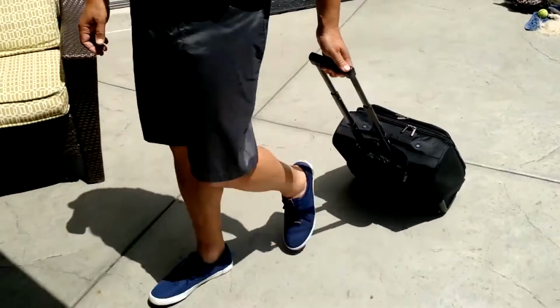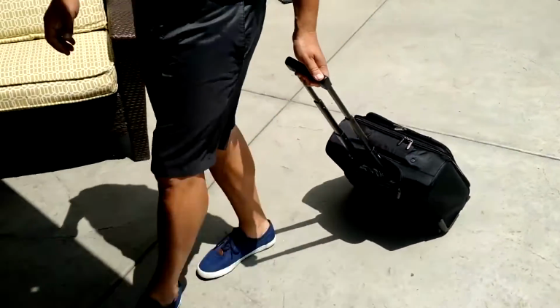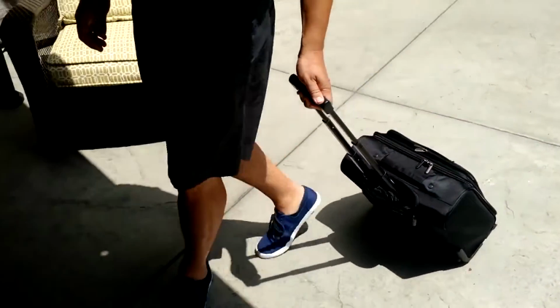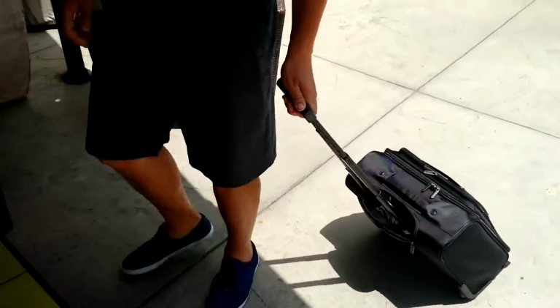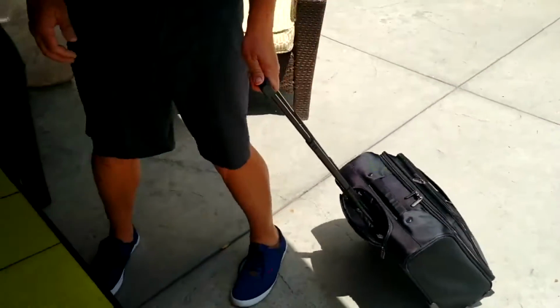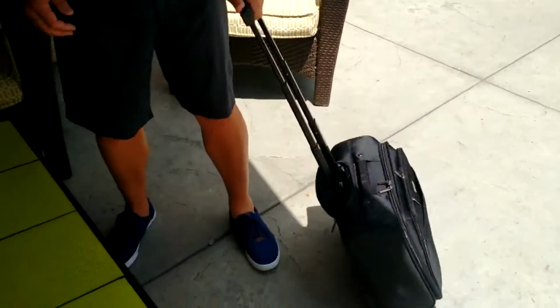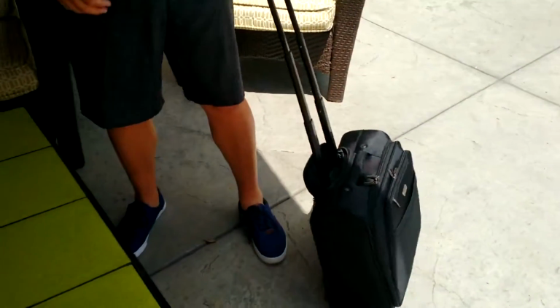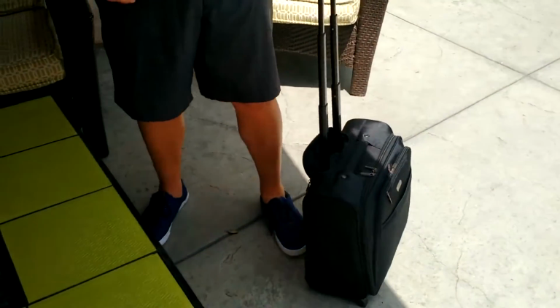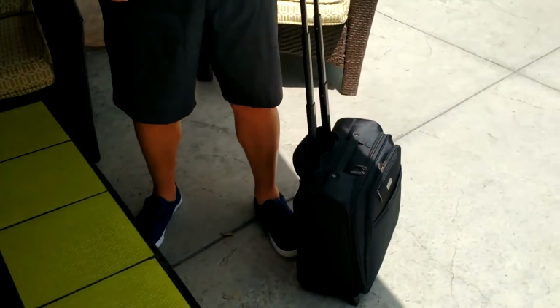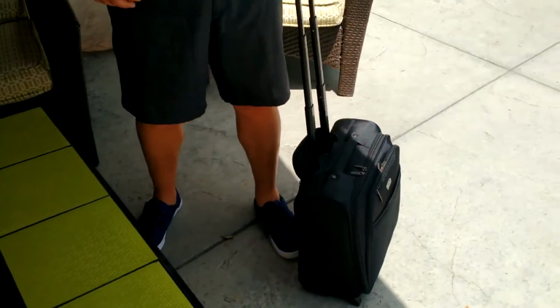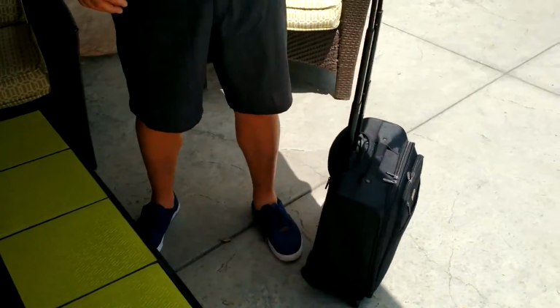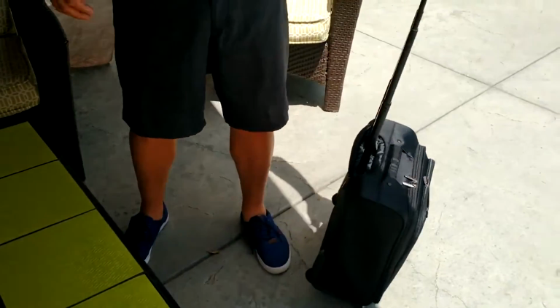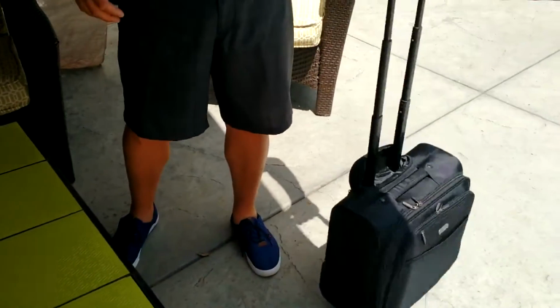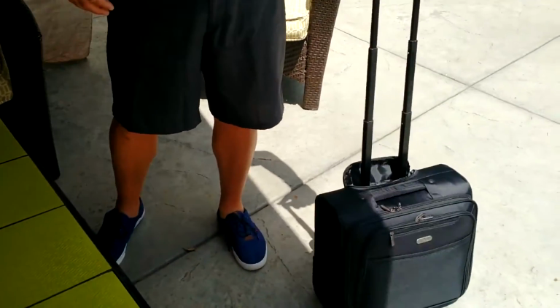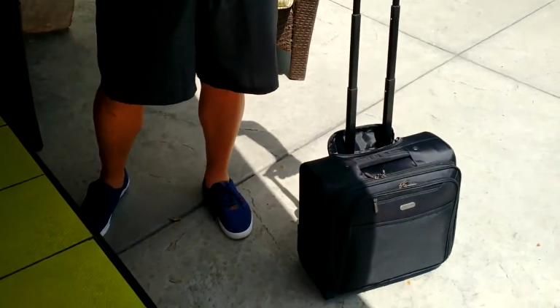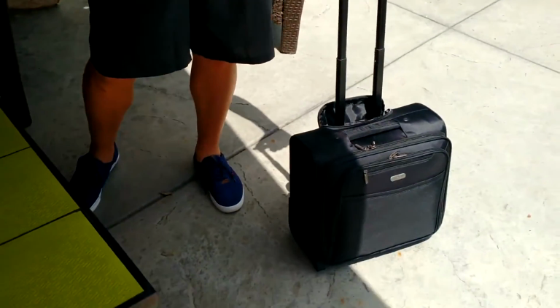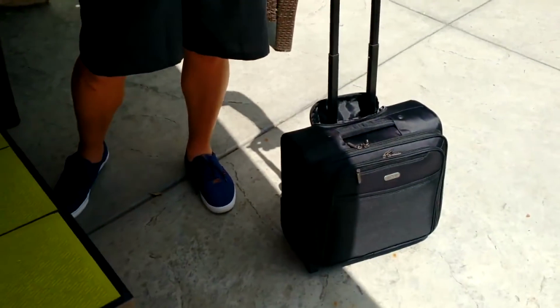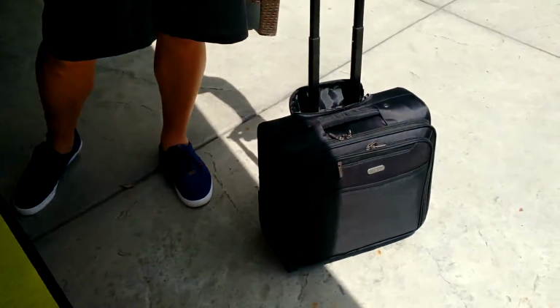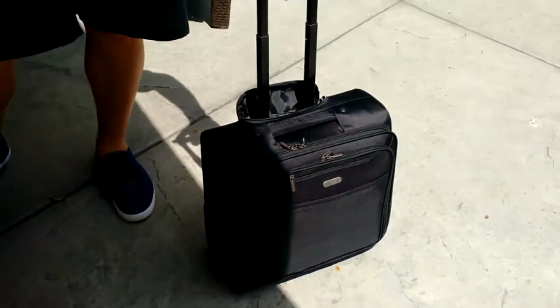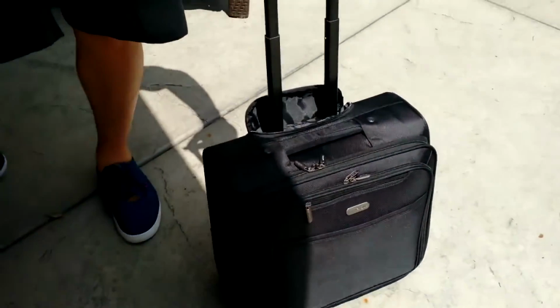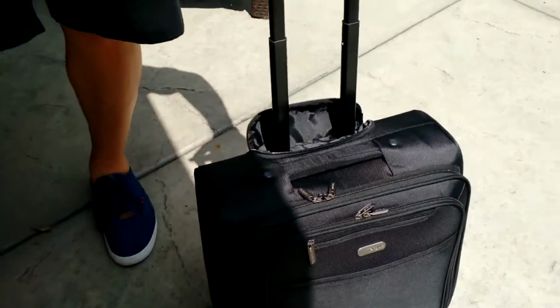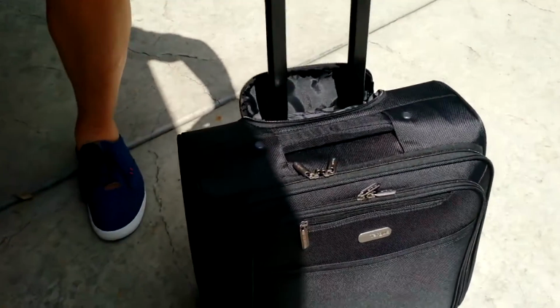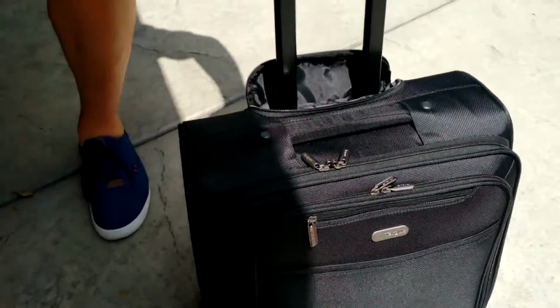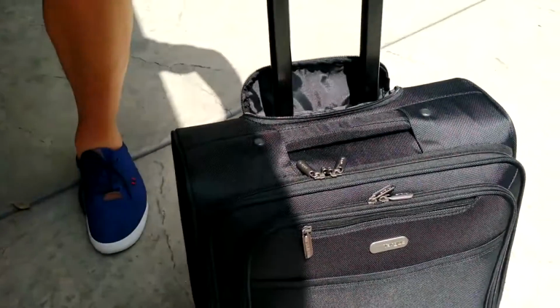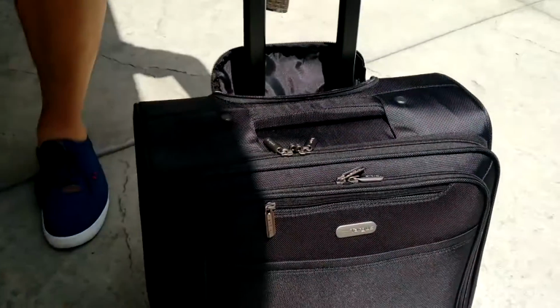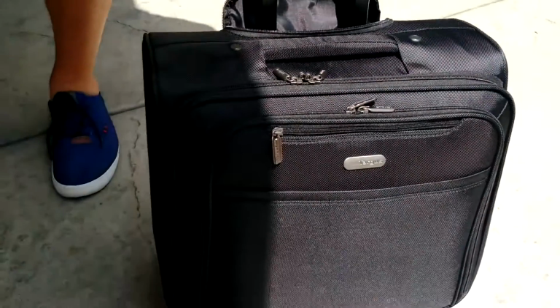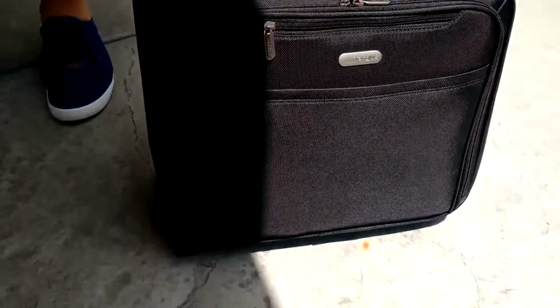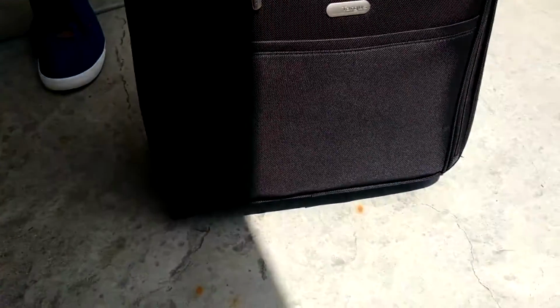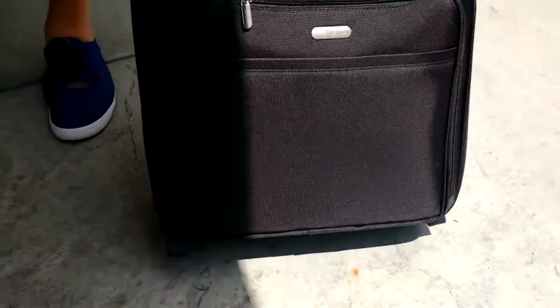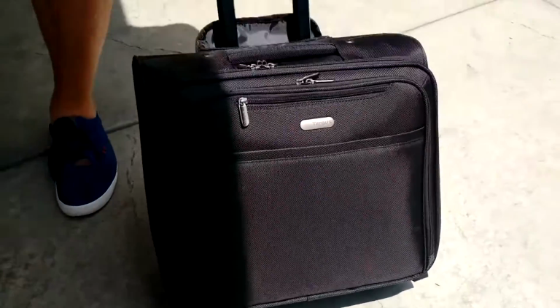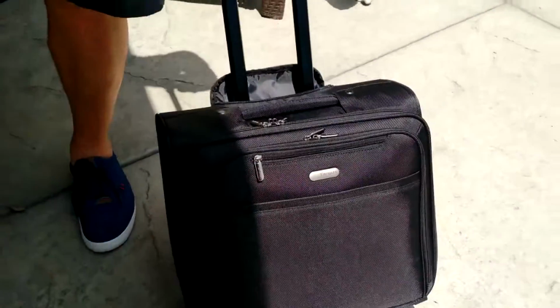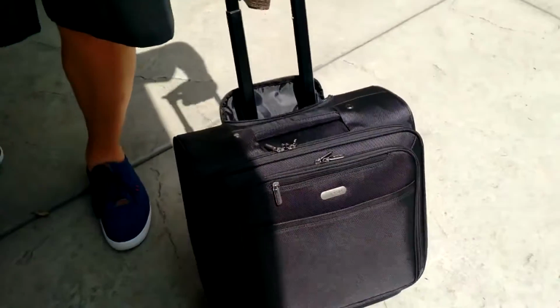I didn't see you there — just kidding. I just want to show you this Targus bag. Really nicely proportioned, definitely a good size to fit underneath your airplane seat or just take it in the car with you.